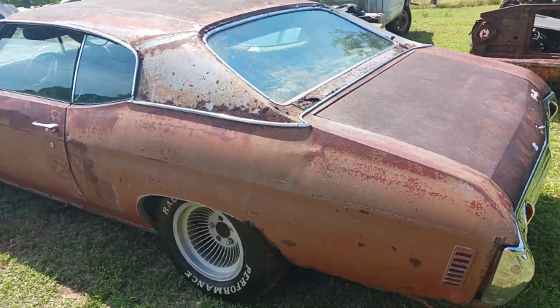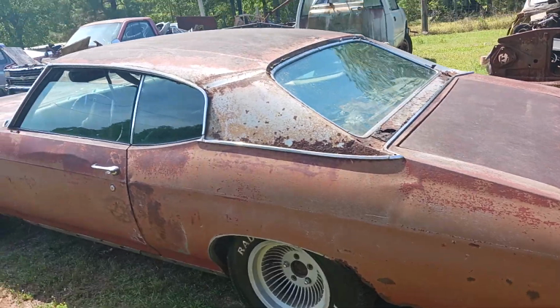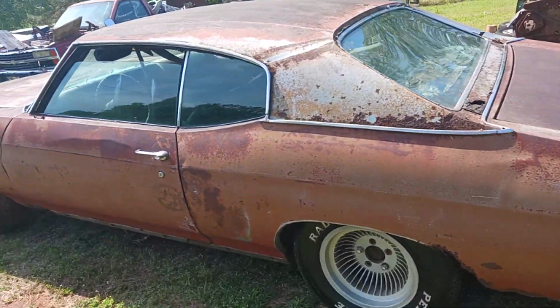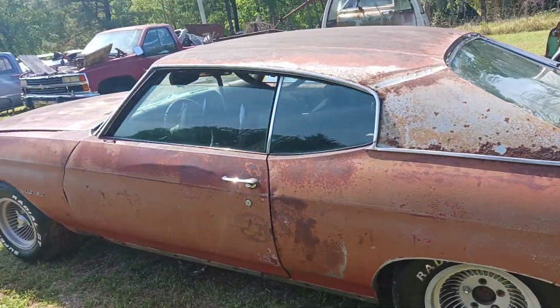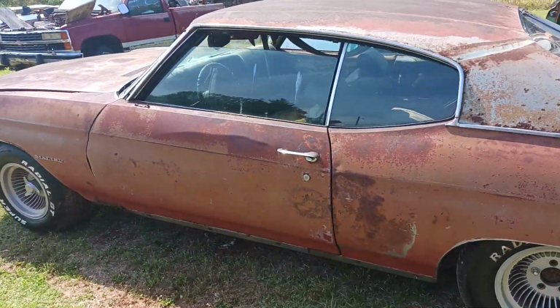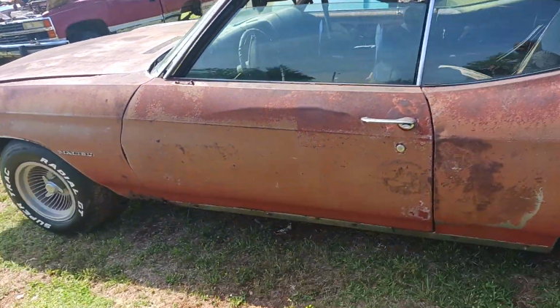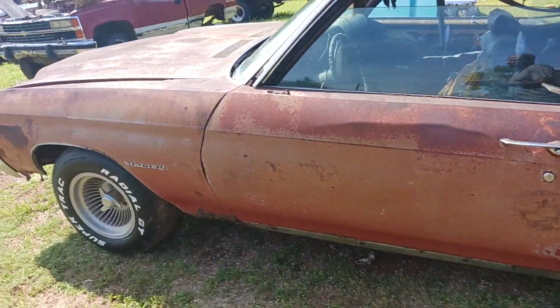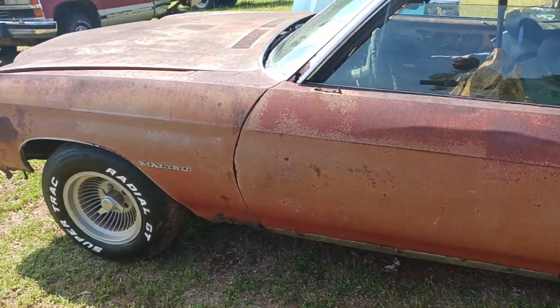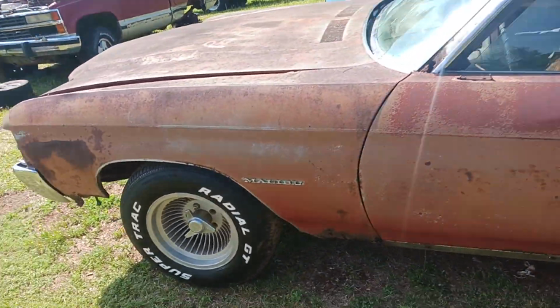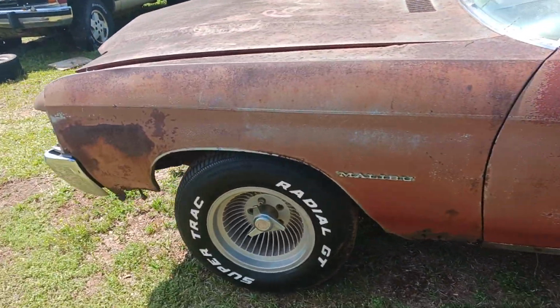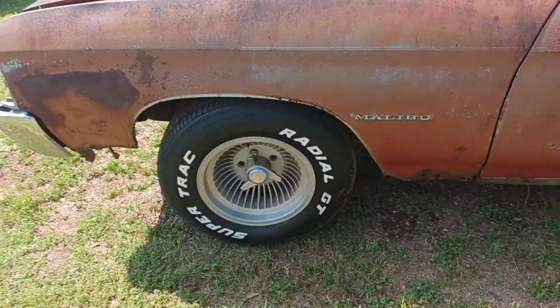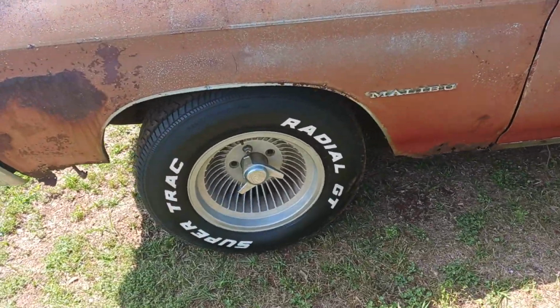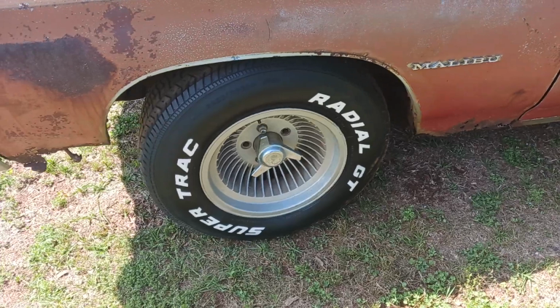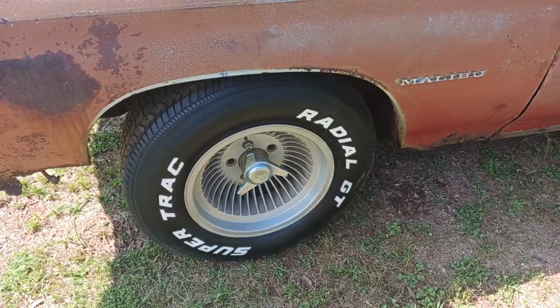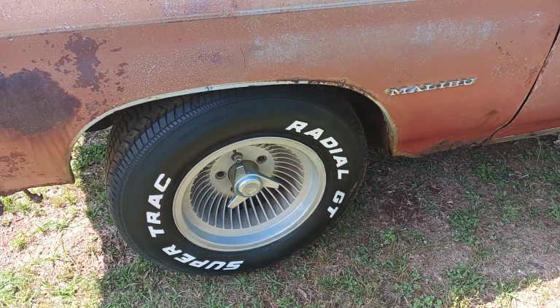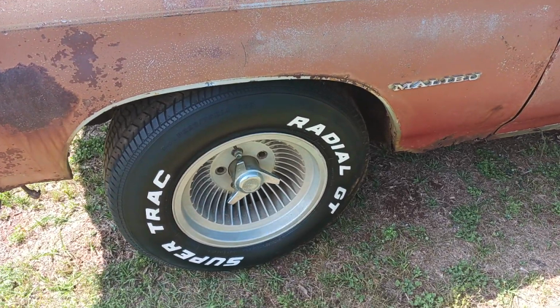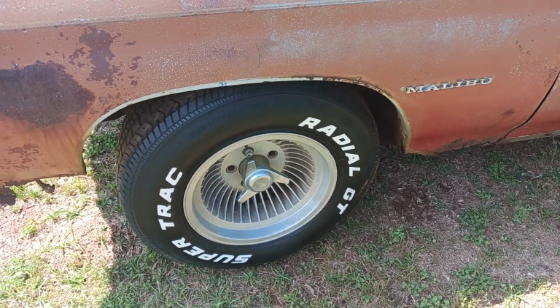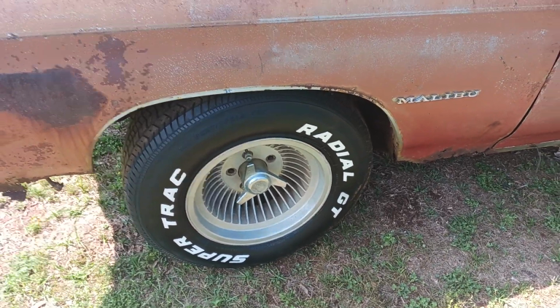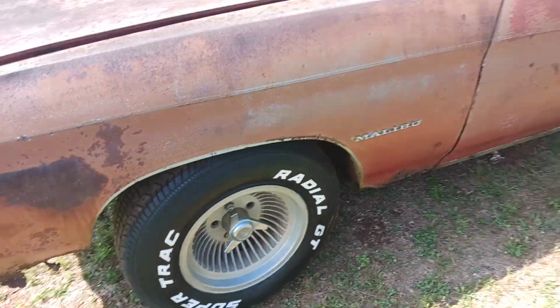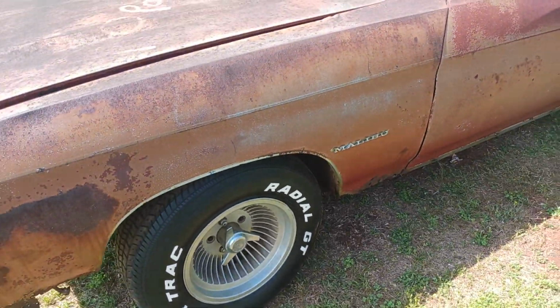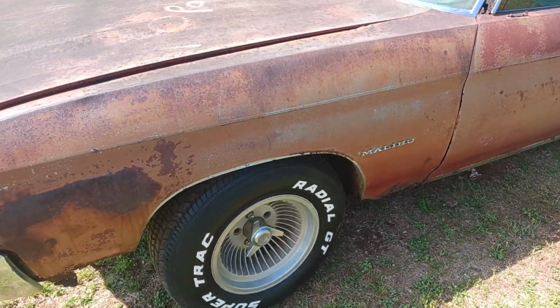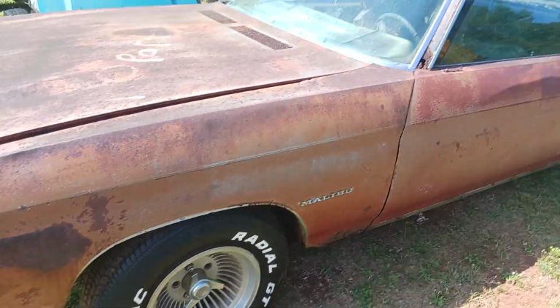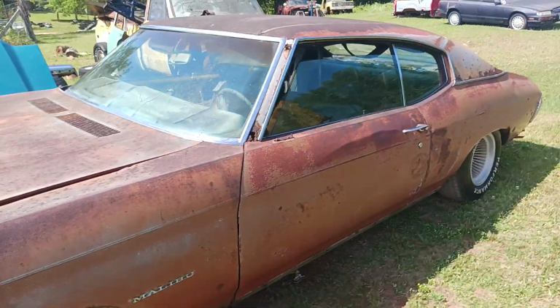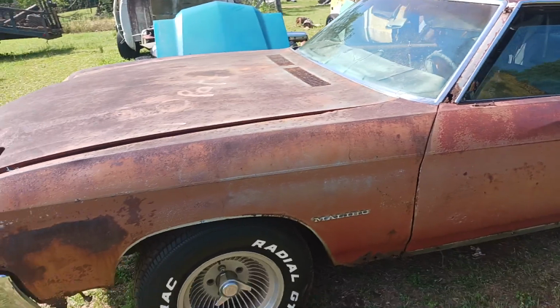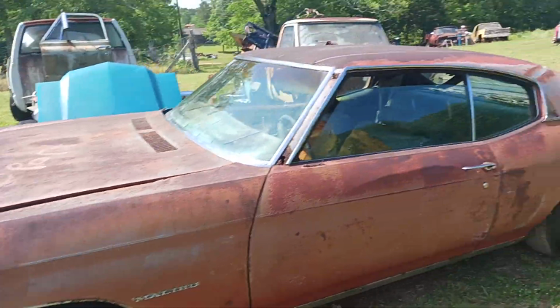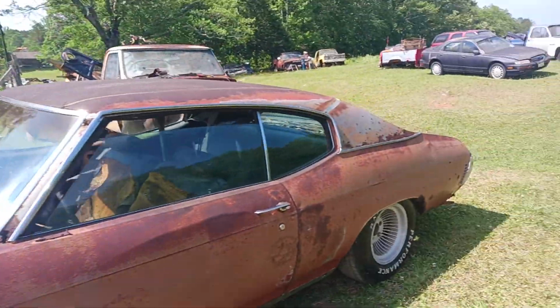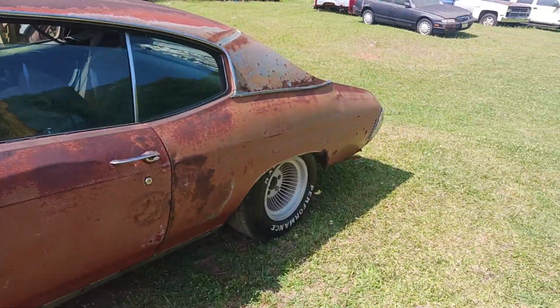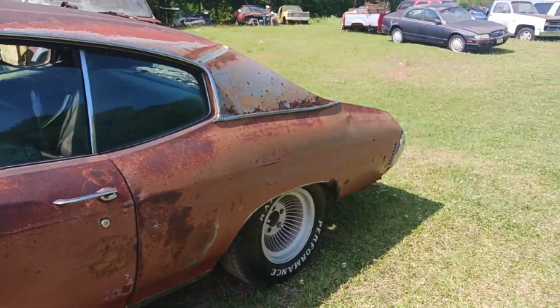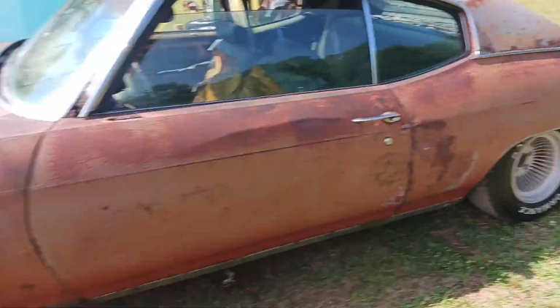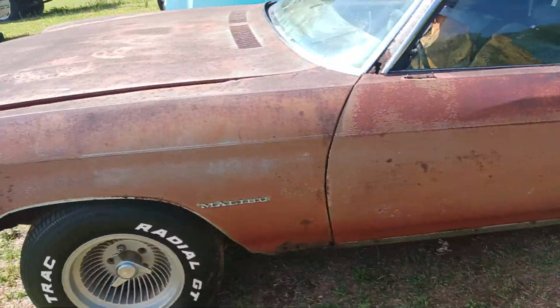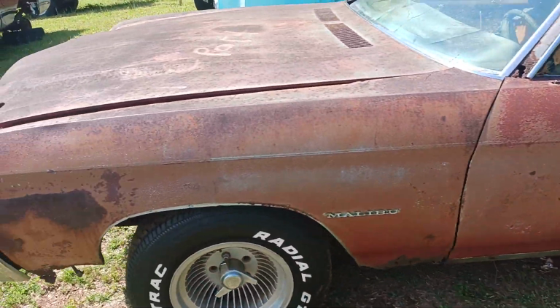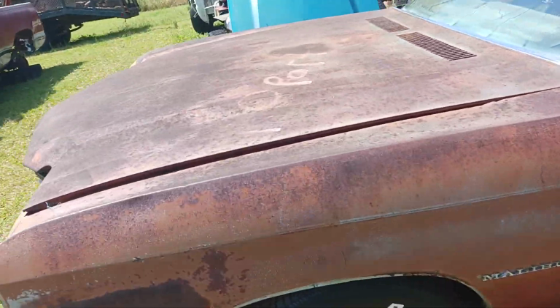It has nice turbine wheels. I lost a couple of the little cylinder caps — one wasn't there when I bought it, and I lost one of the spinners on the other side in transit.